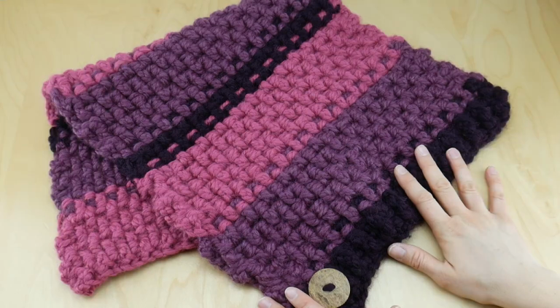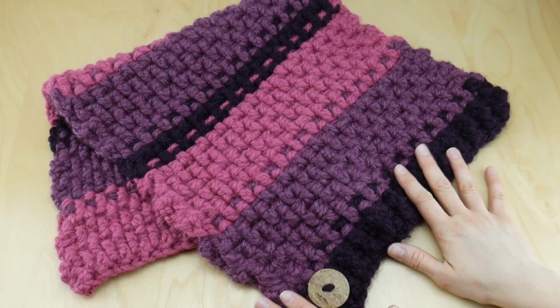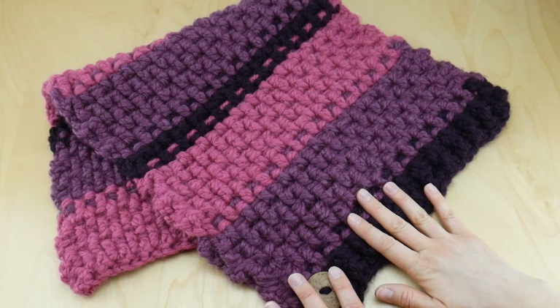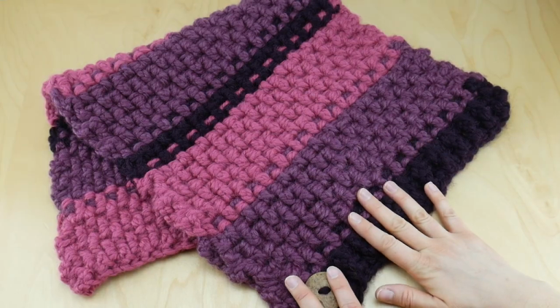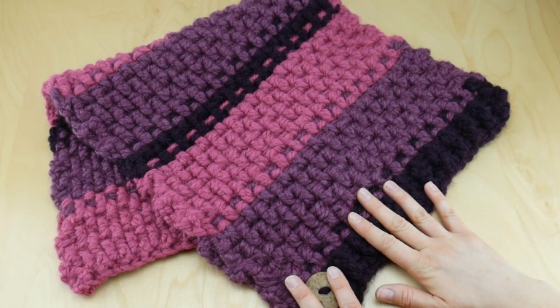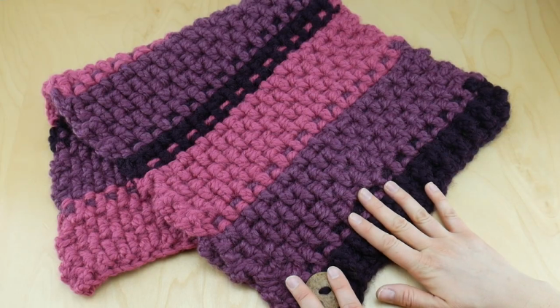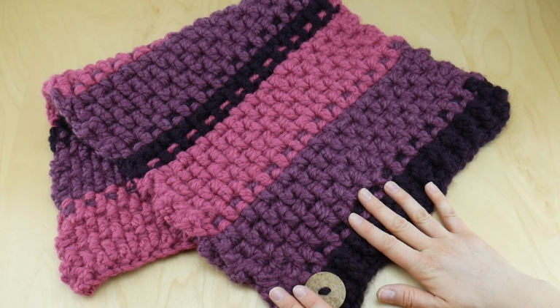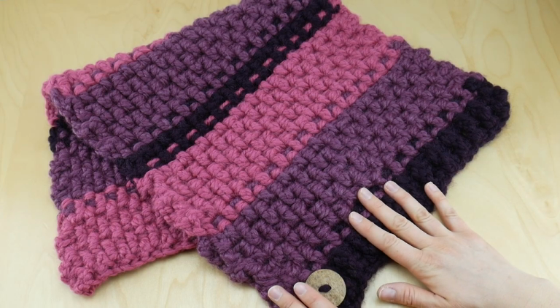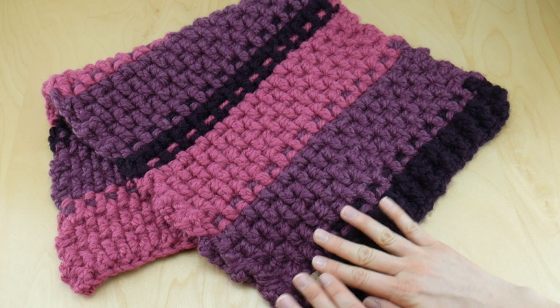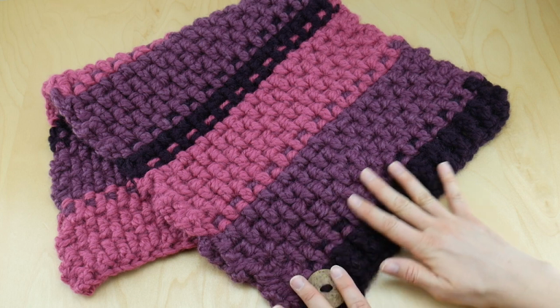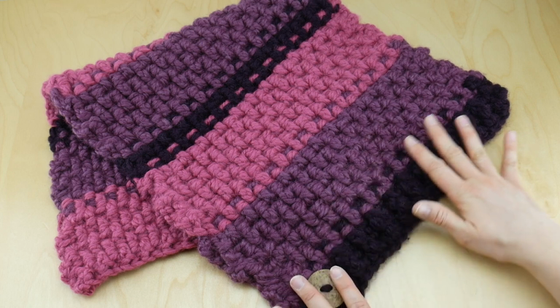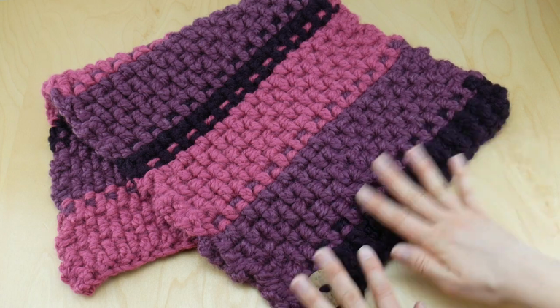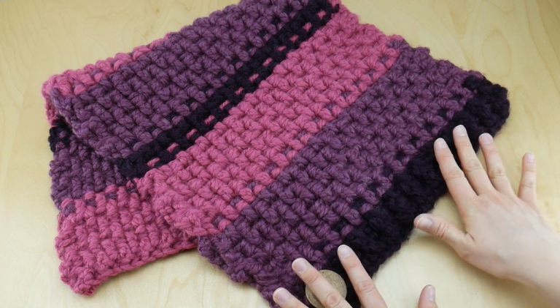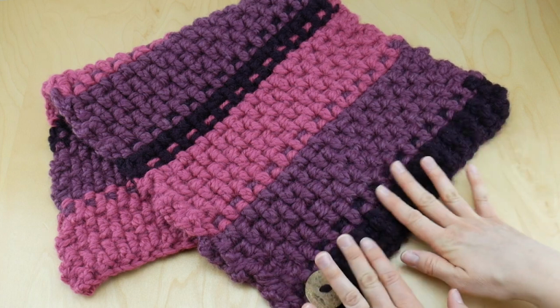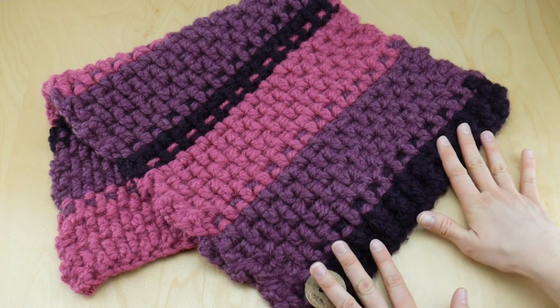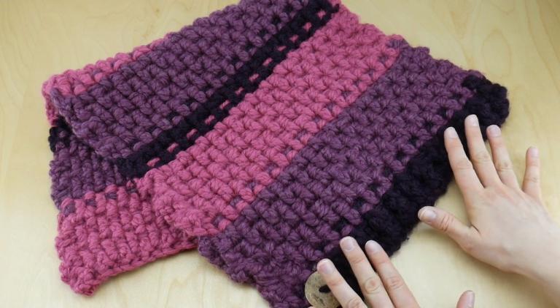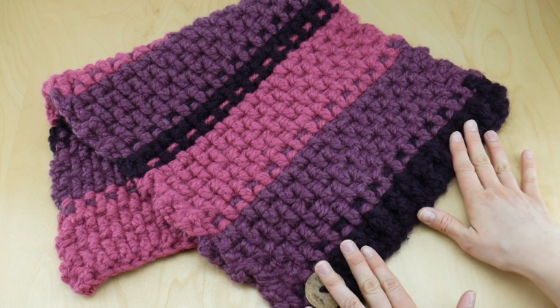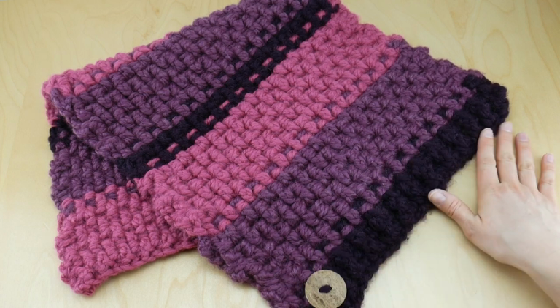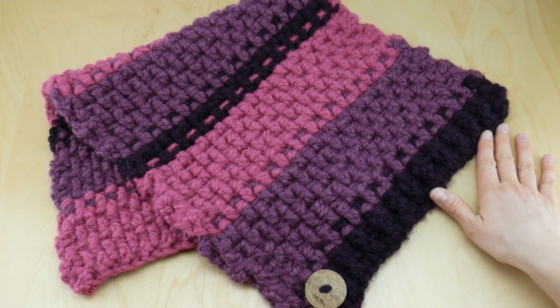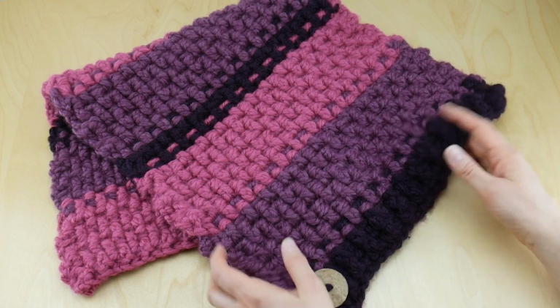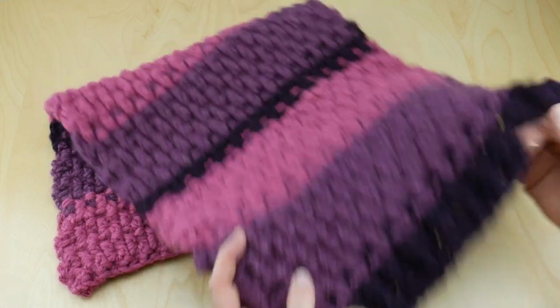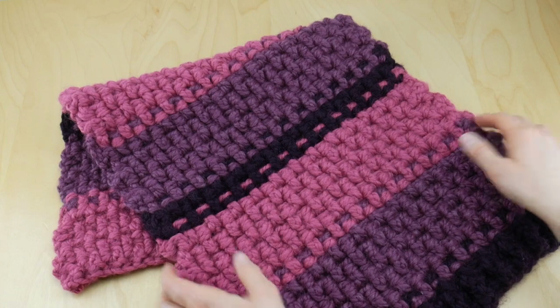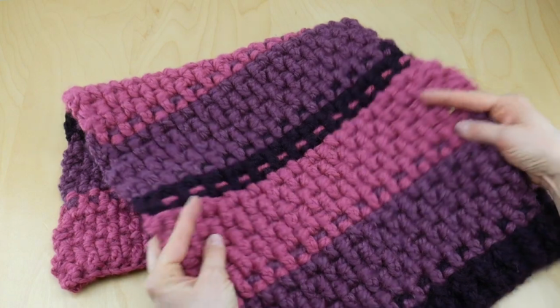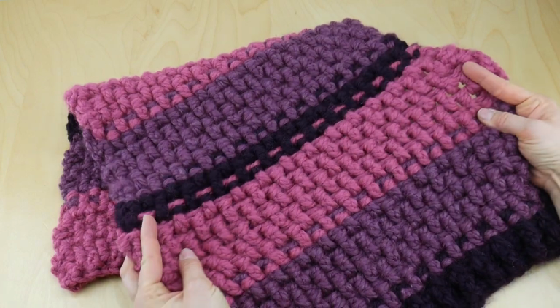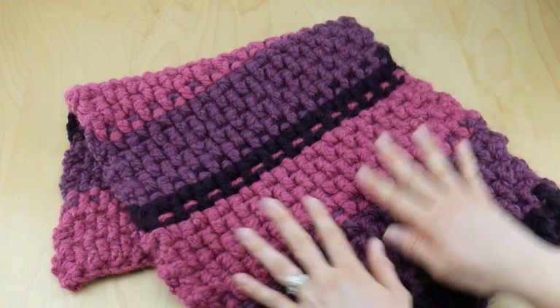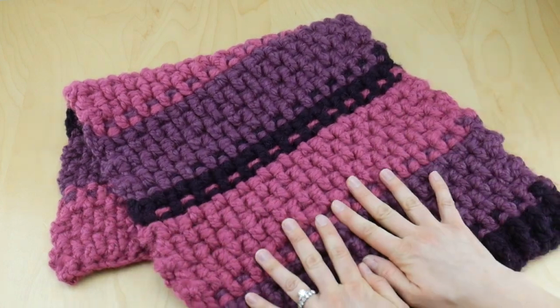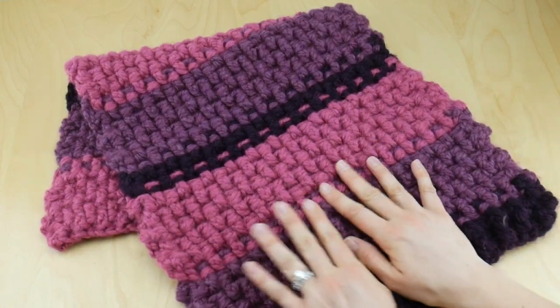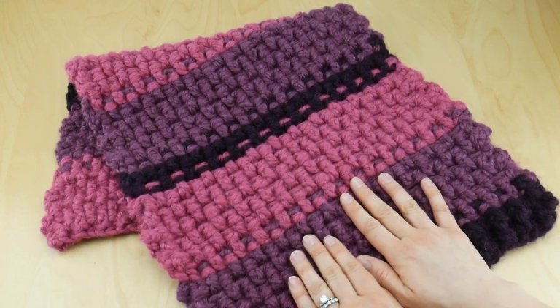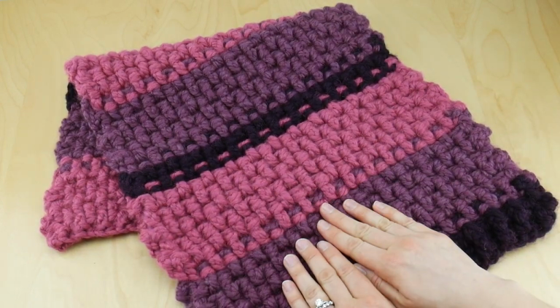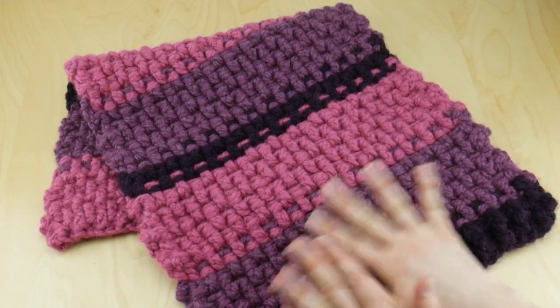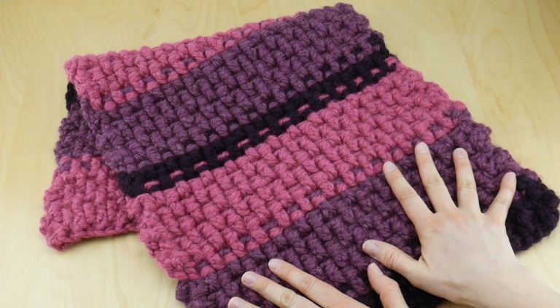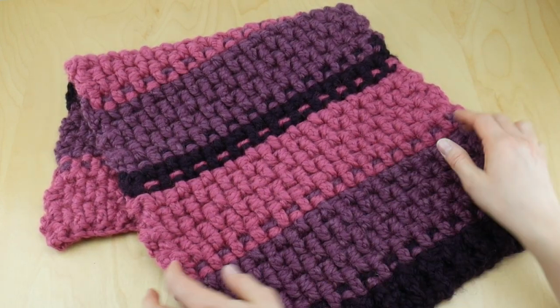Hi everyone, it's Jennifer from Fiber Flux. In this video I'm going to show you how to crochet this beautiful lingonberry button cowl. This is a really fun cowl to work up and it's great for the very coldest days of winter.